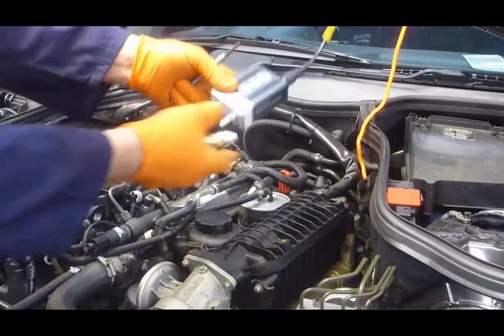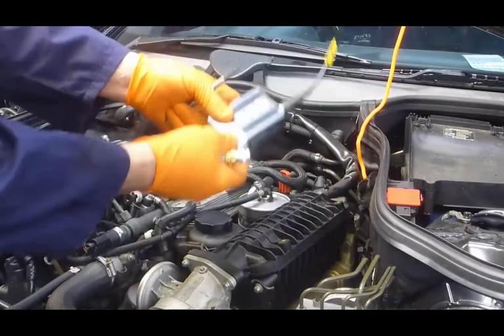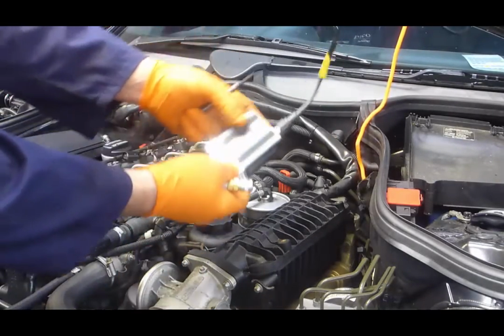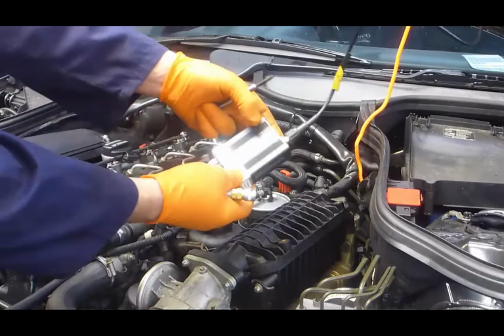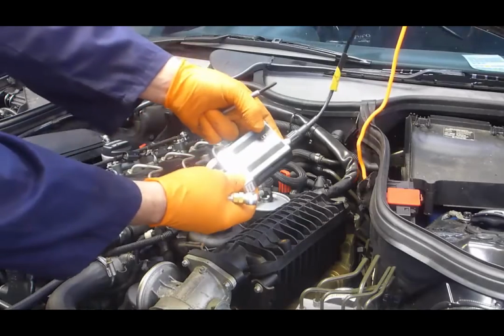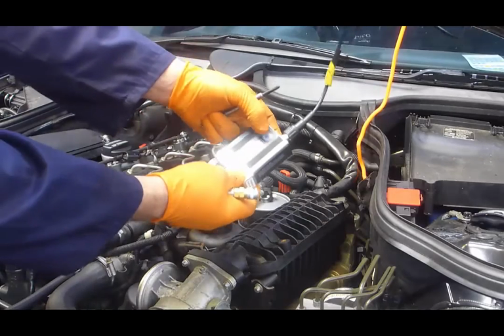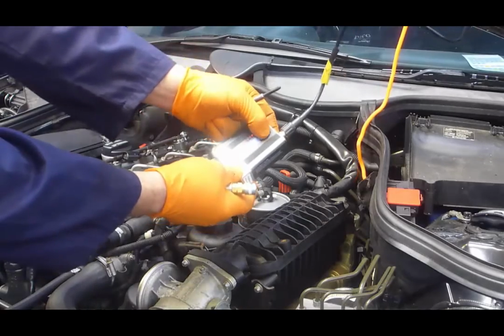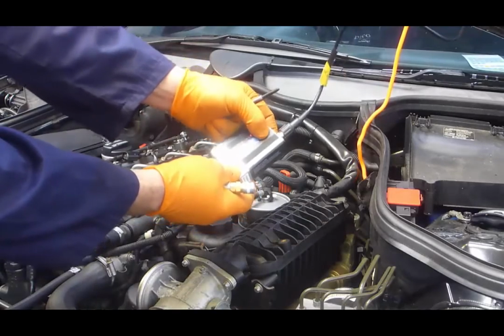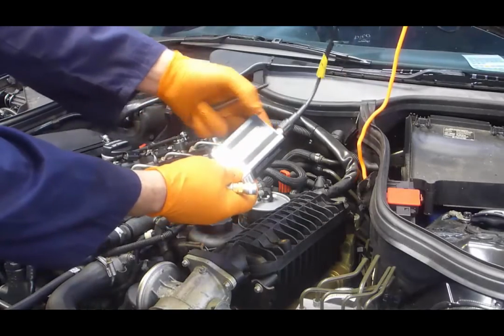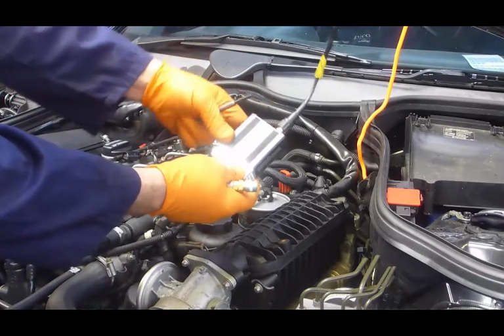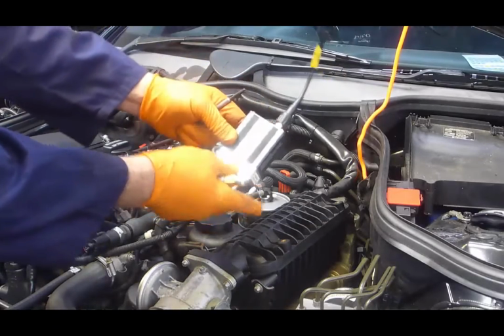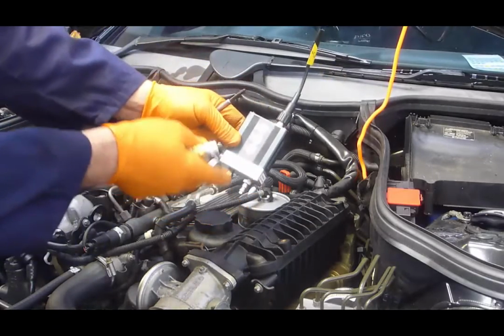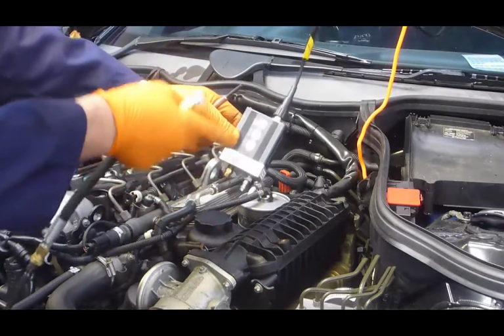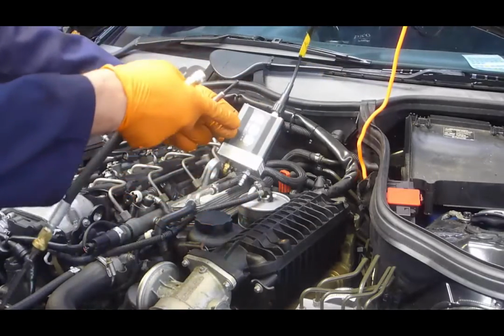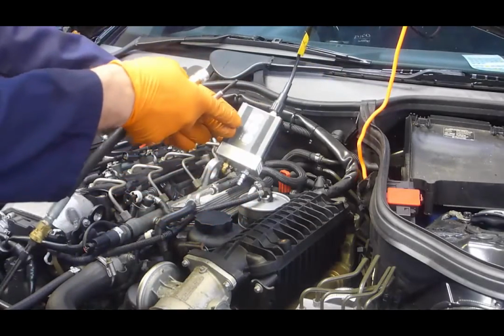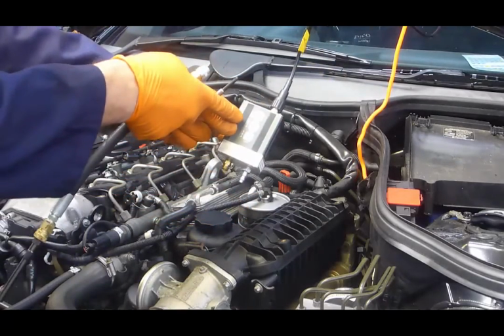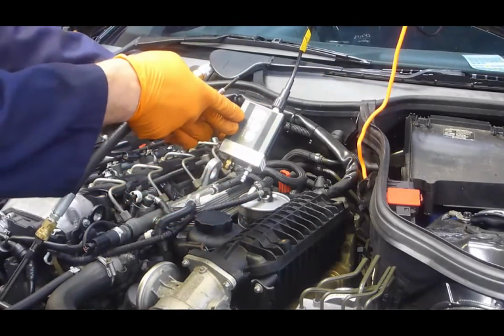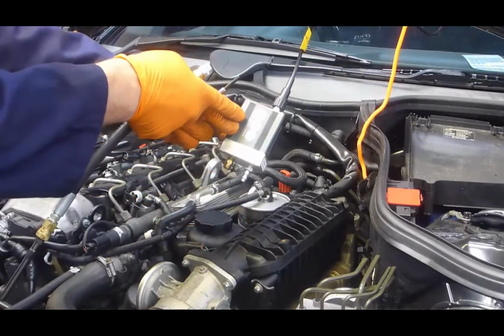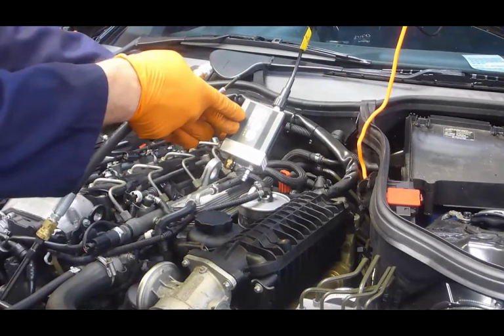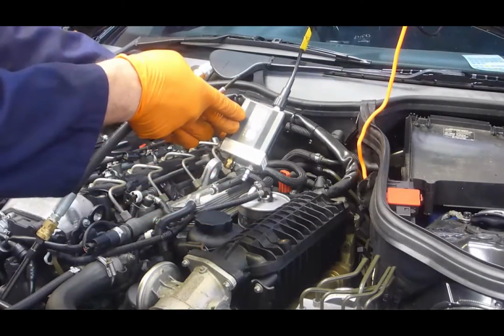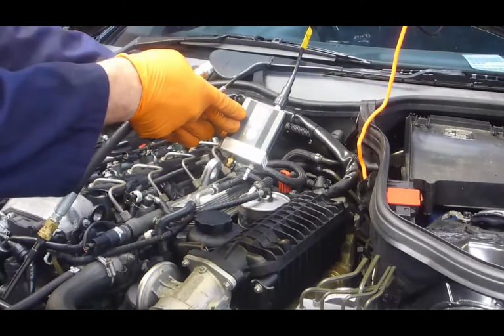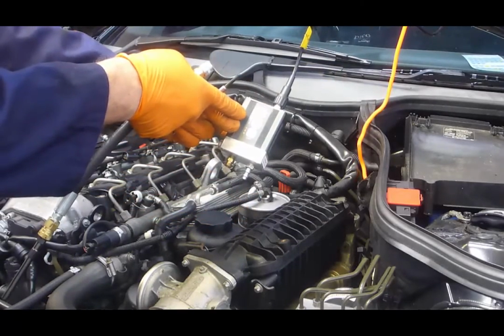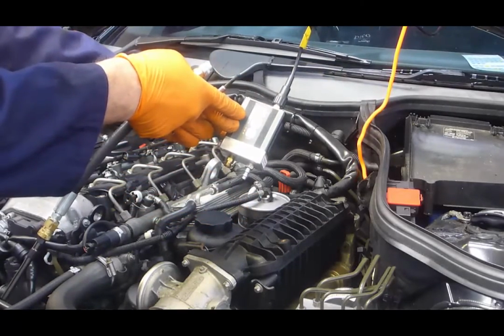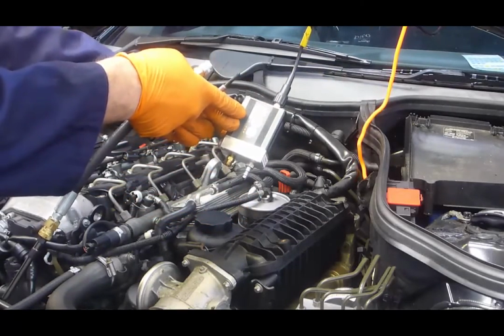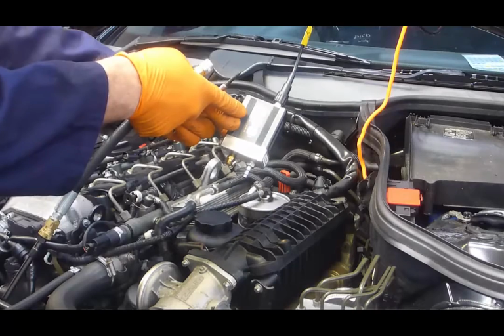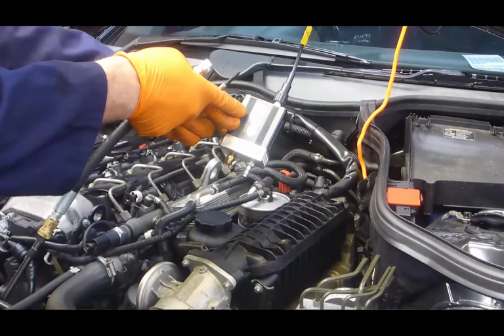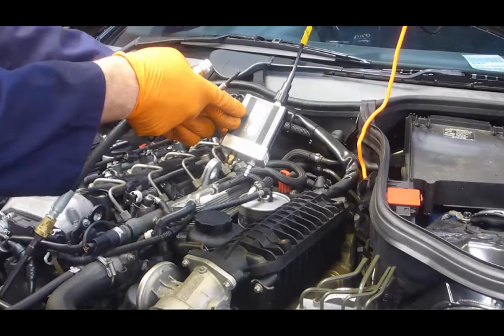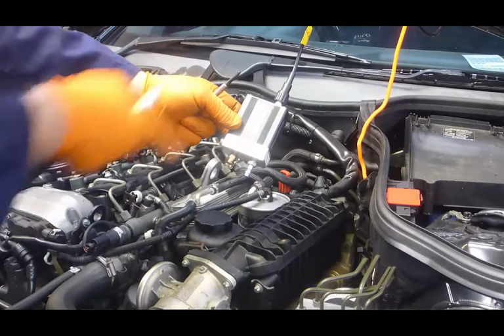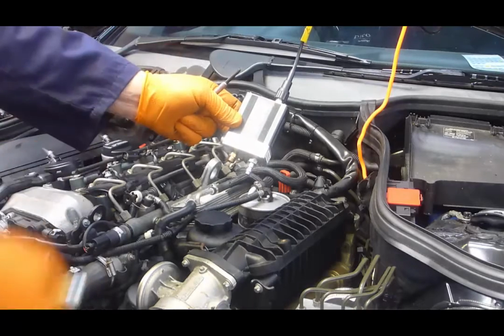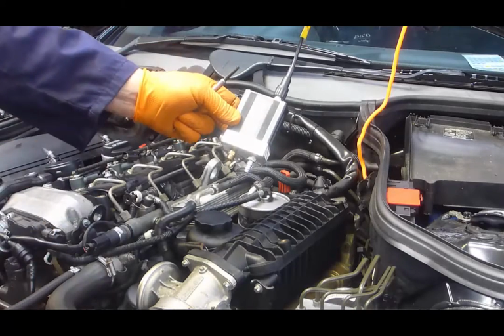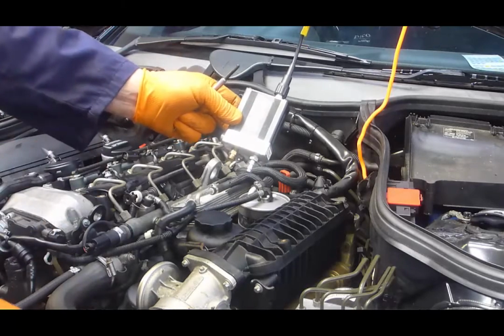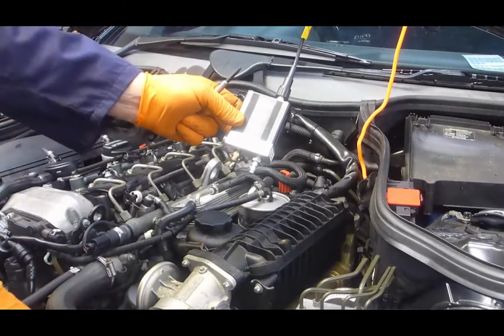Before we commence the test, we switch on the pressure transducer and allow it to scroll through ranges 1, 2, and 3. This is for calibration.